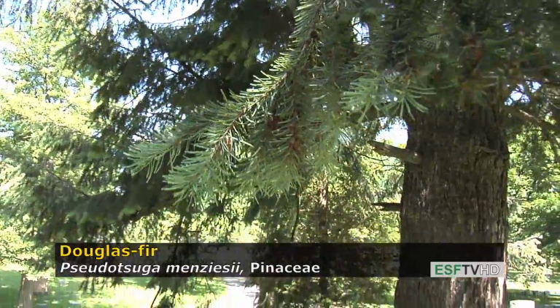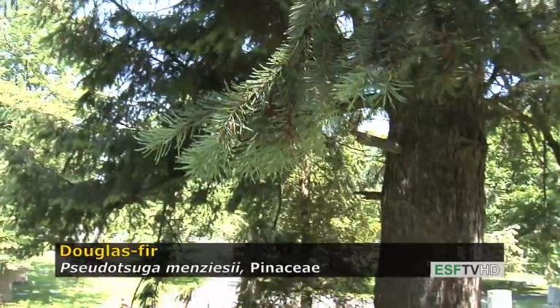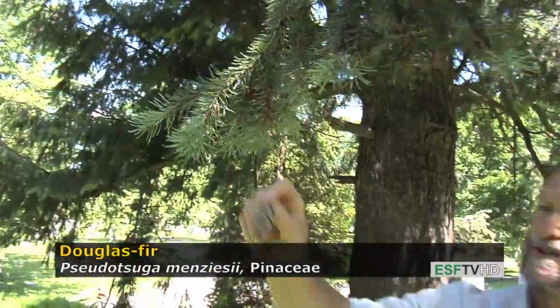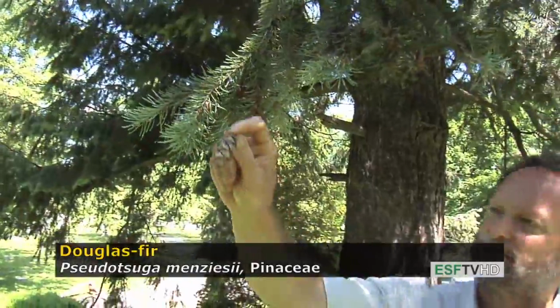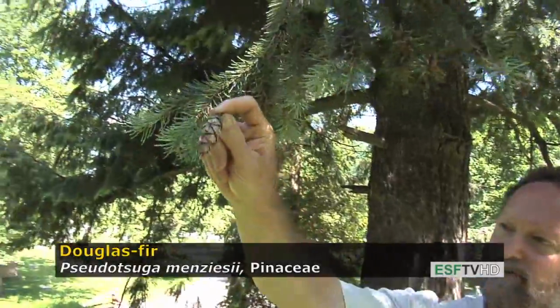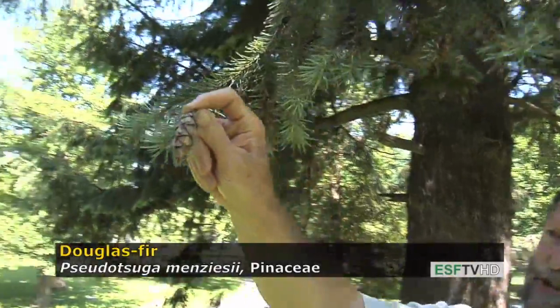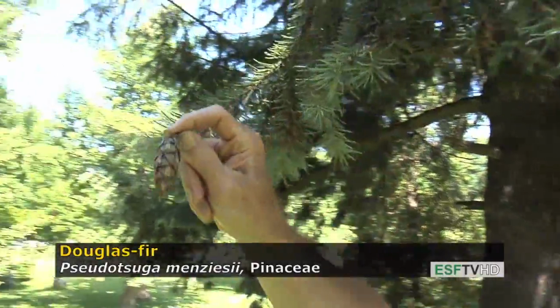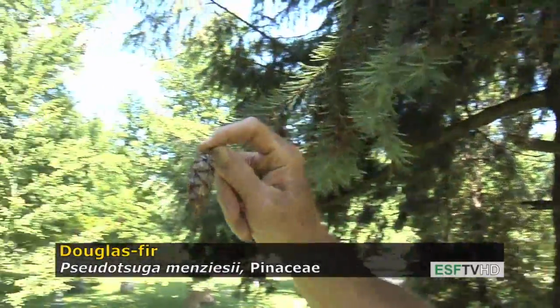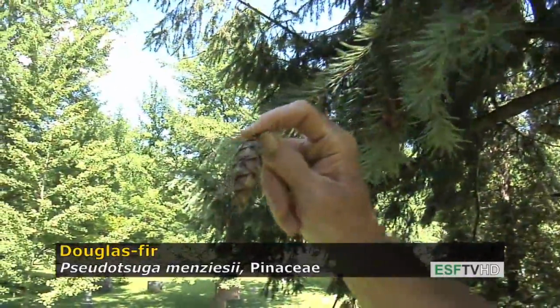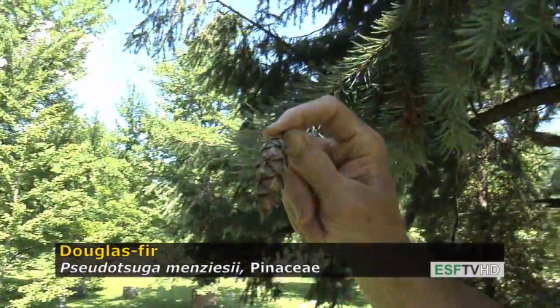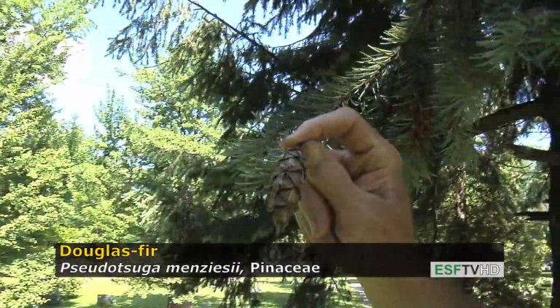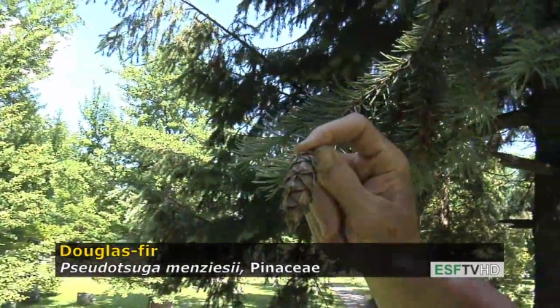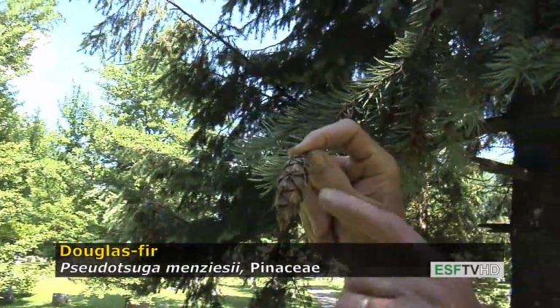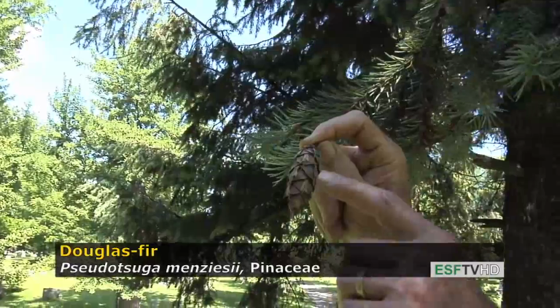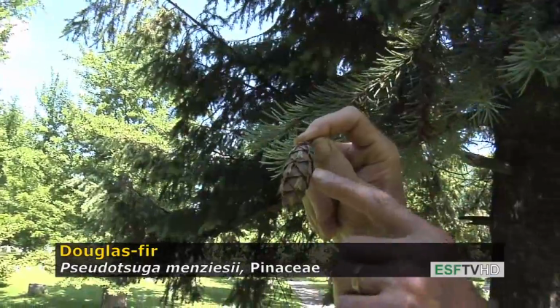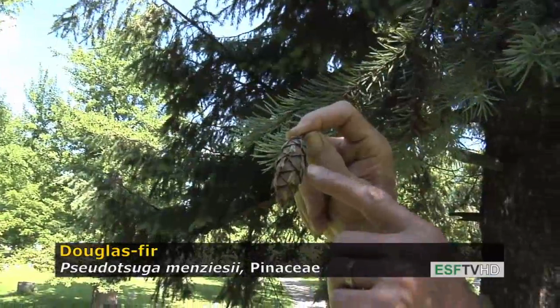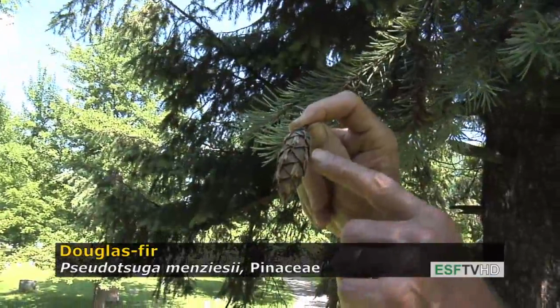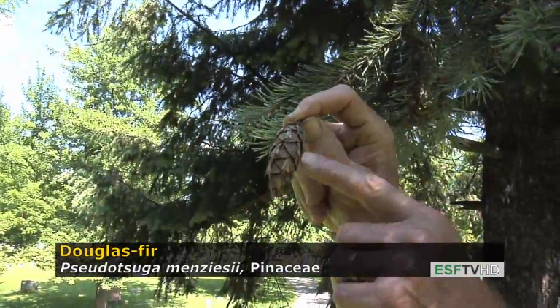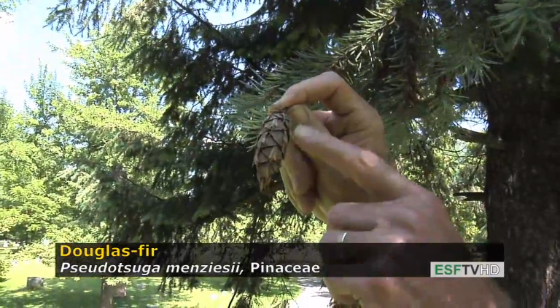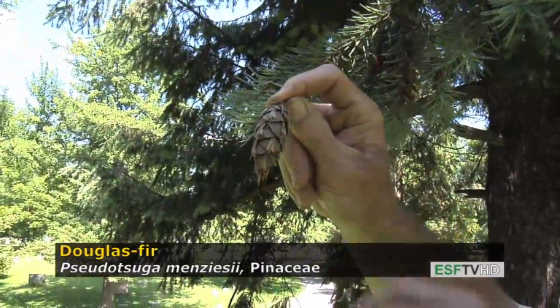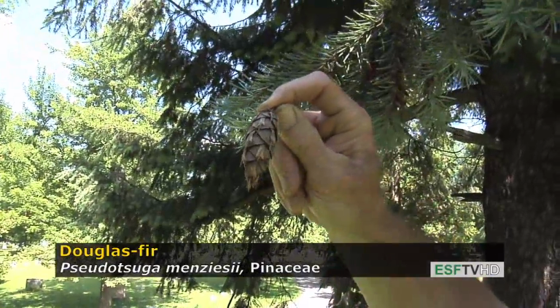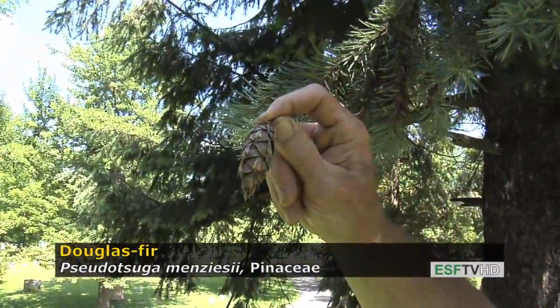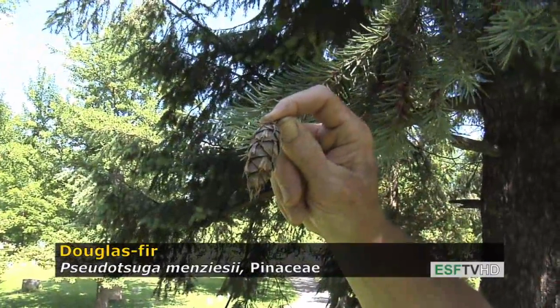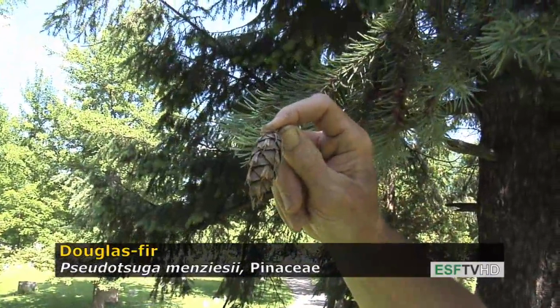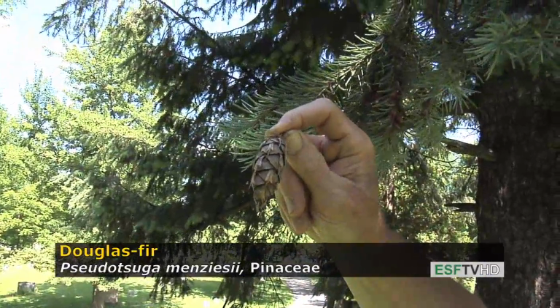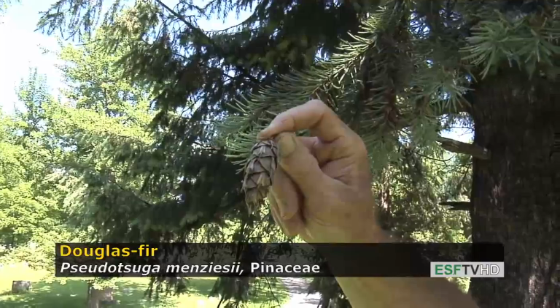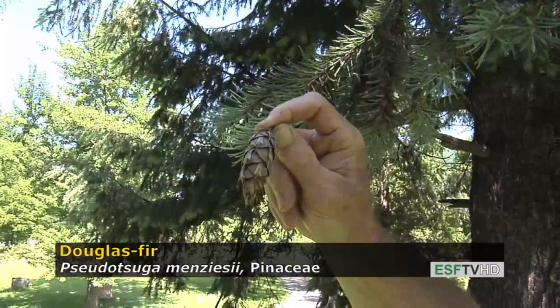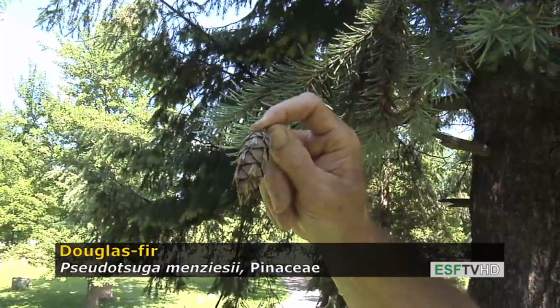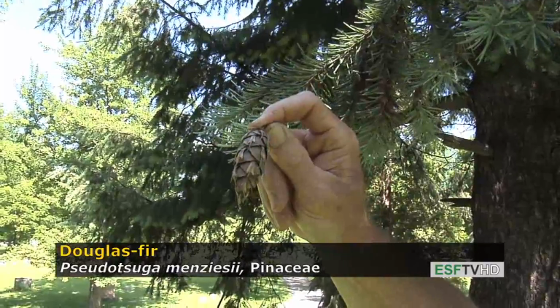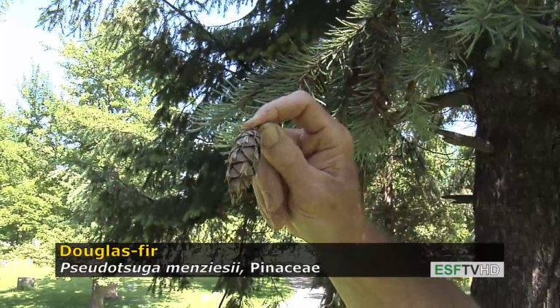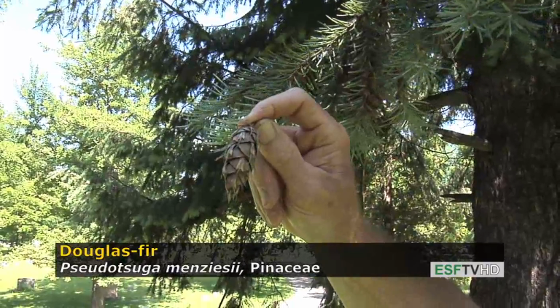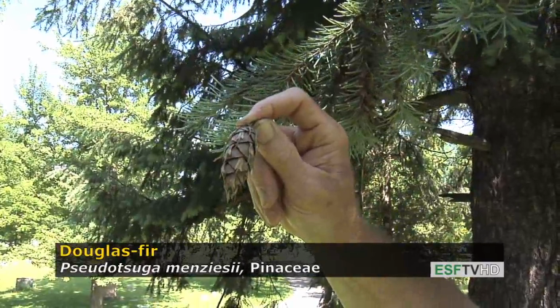It also has a distinct cone because the three-pronged bracts are exerted underneath each cone scale. There's really no other cone that looks like it.